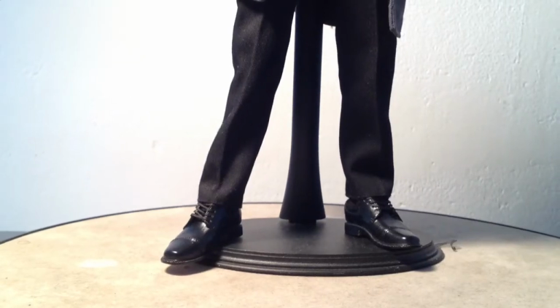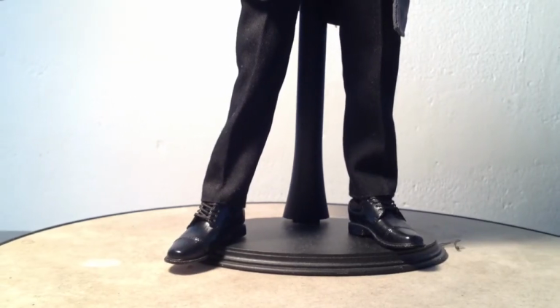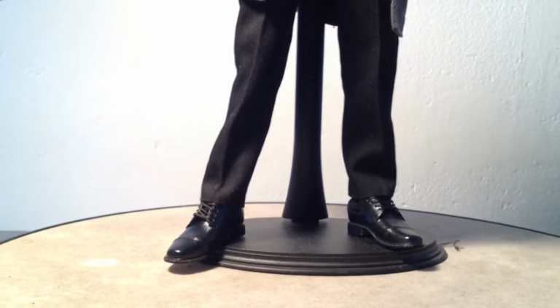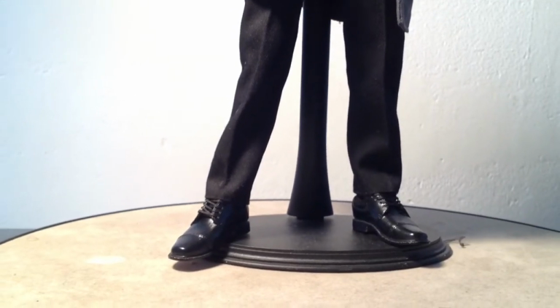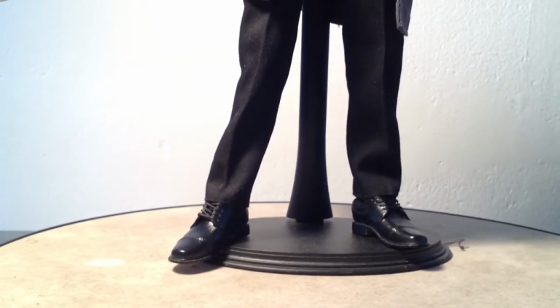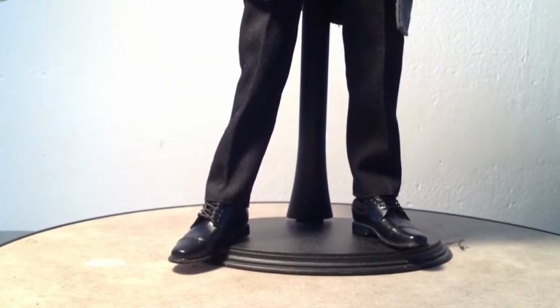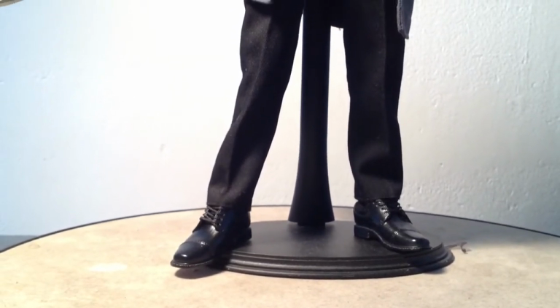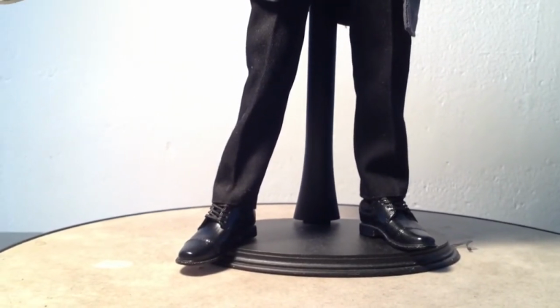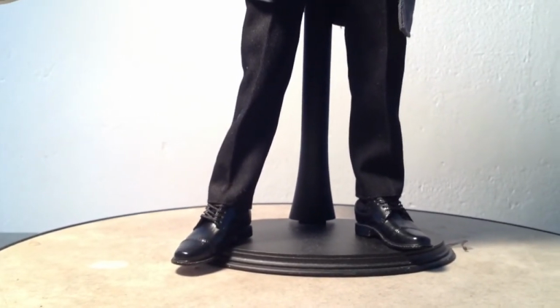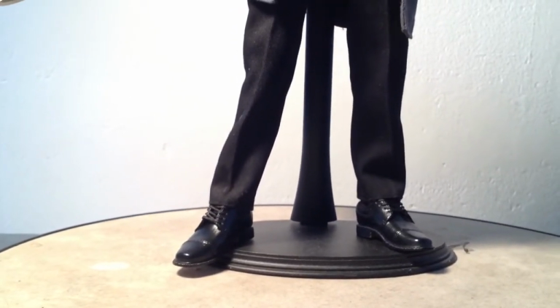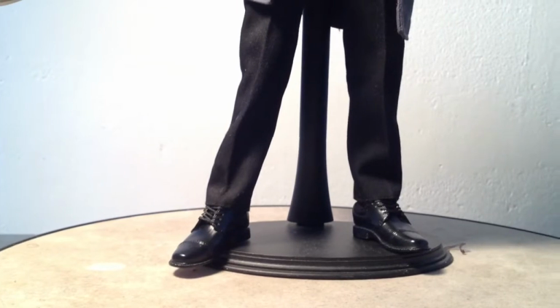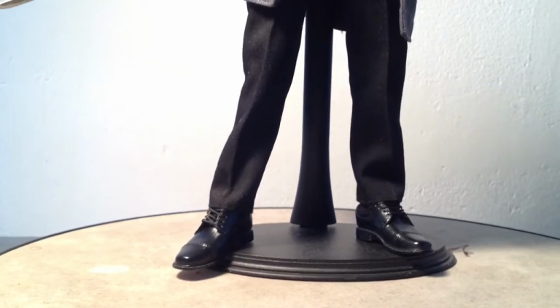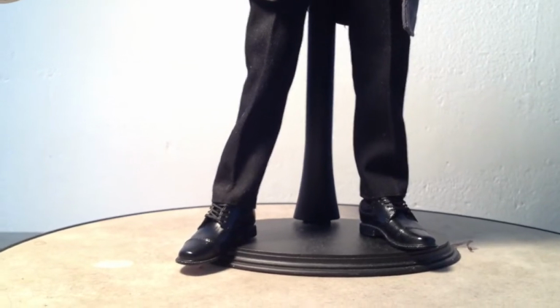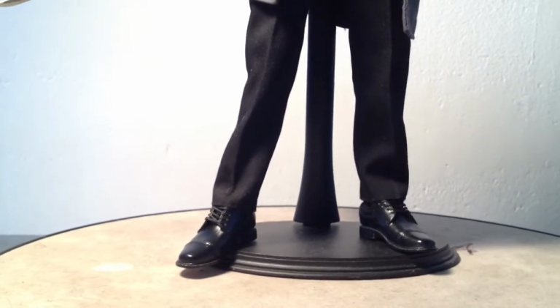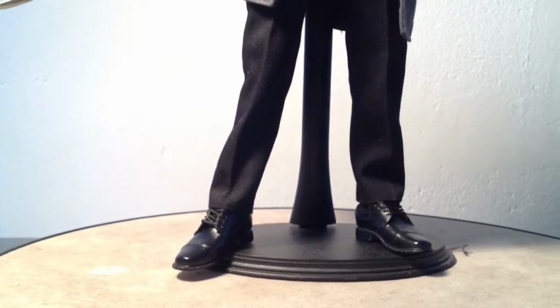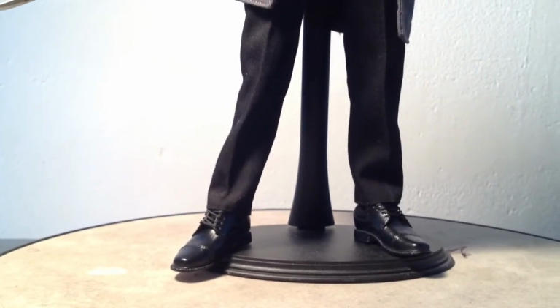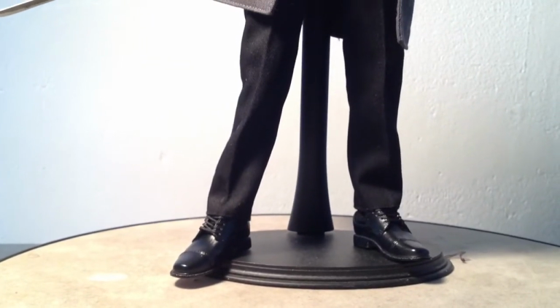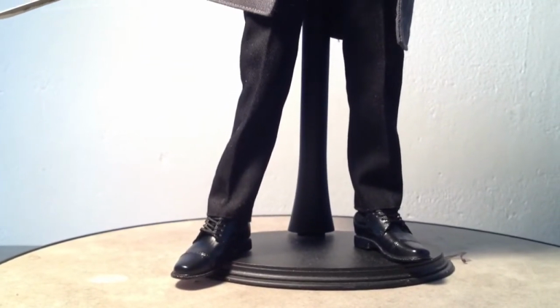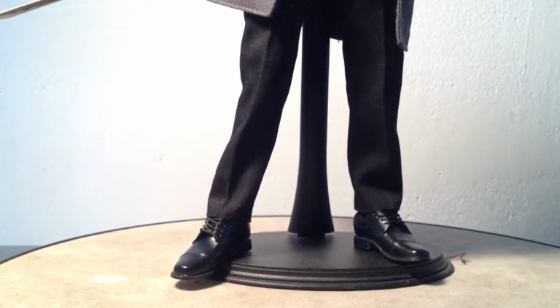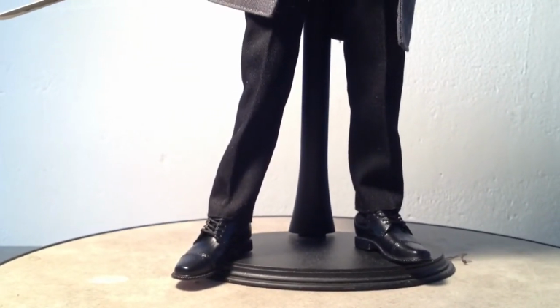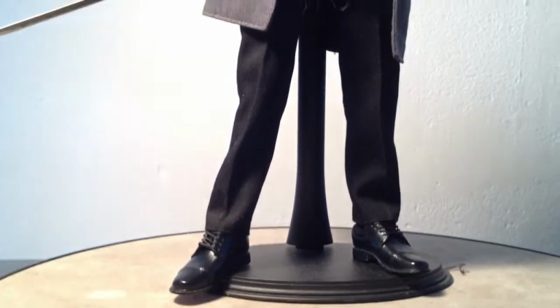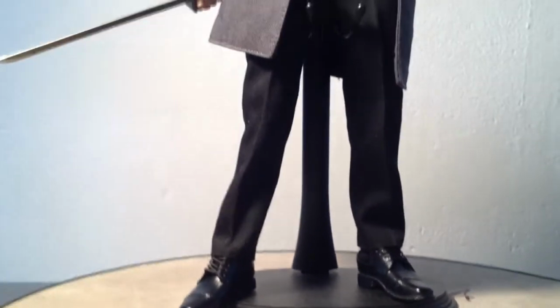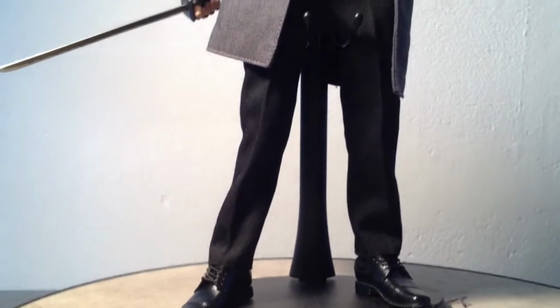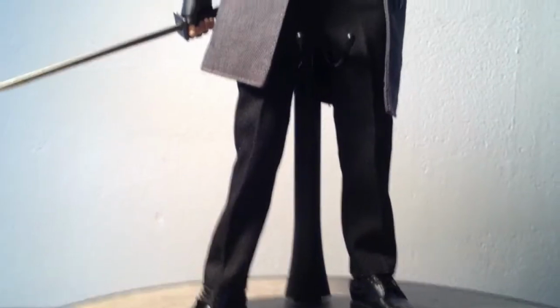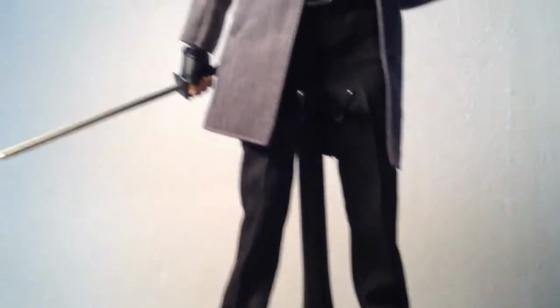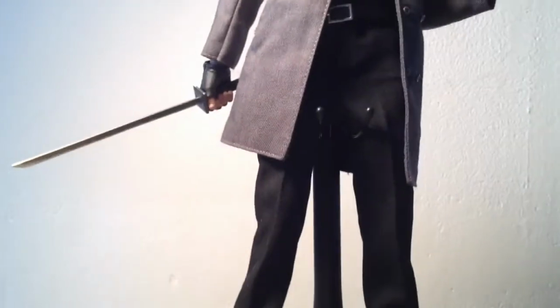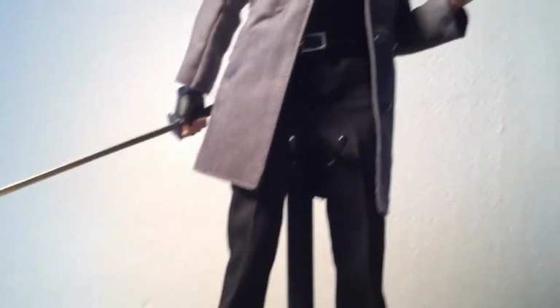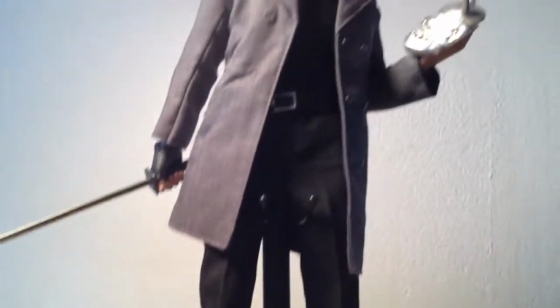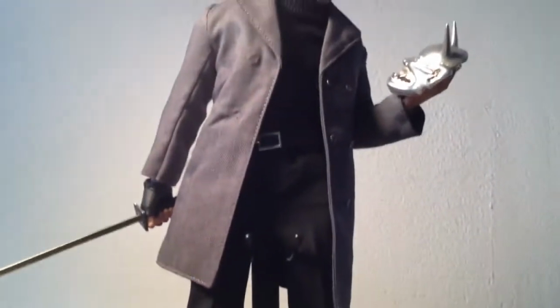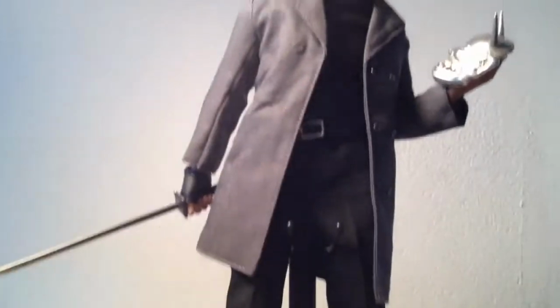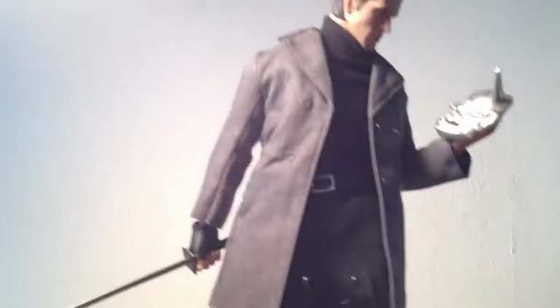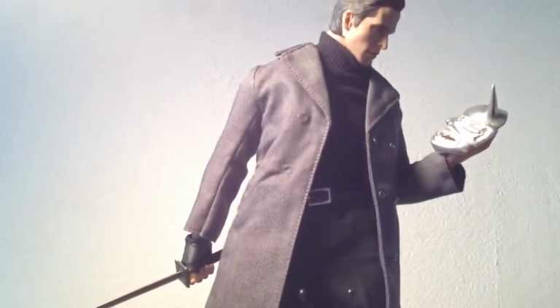Okay collectors, back again. This is a quick fast little follow-up video to my video that I did yesterday, Dress to Kill. And this is the Bruce Wayne that's part of that collection.